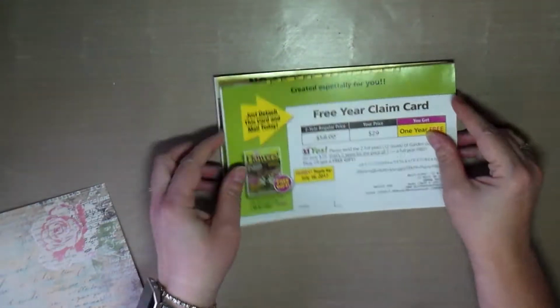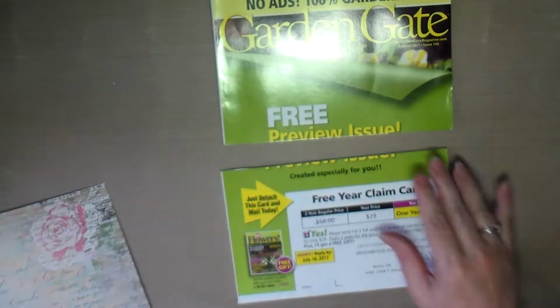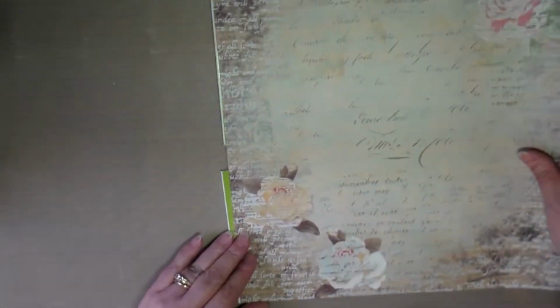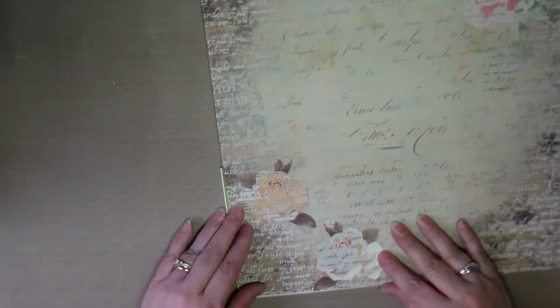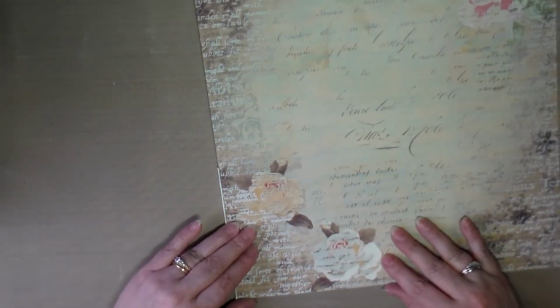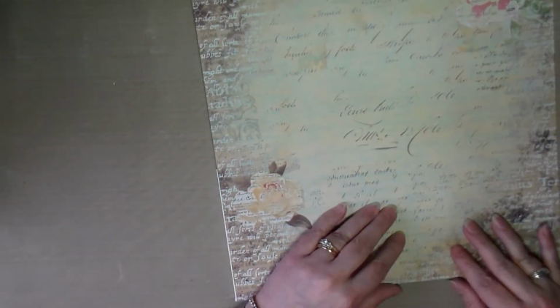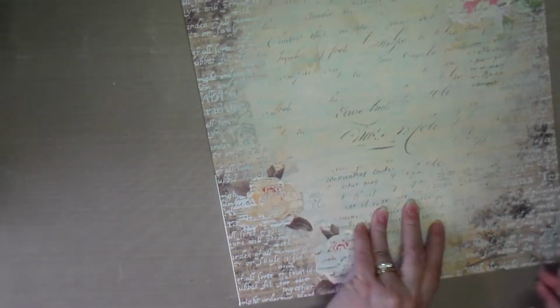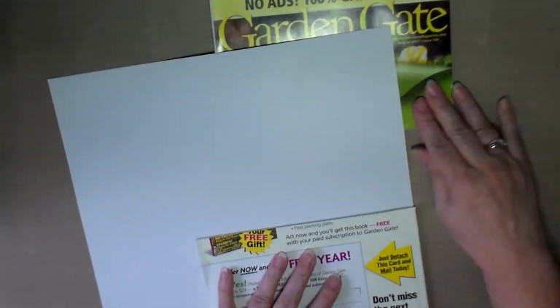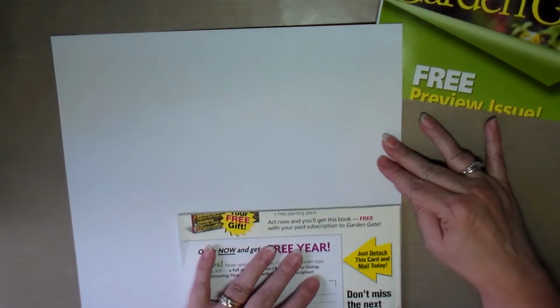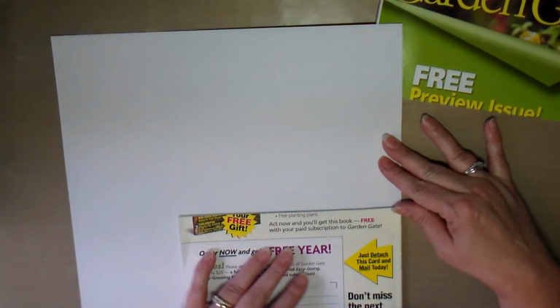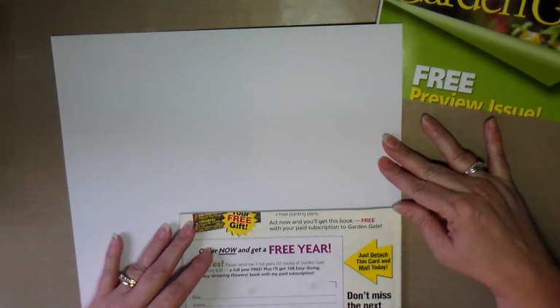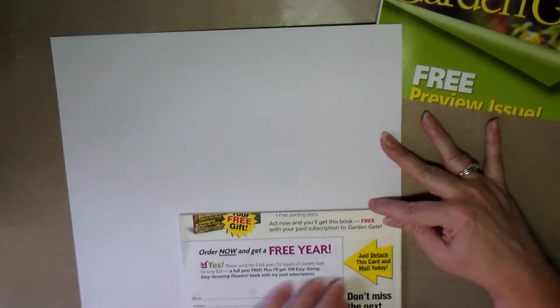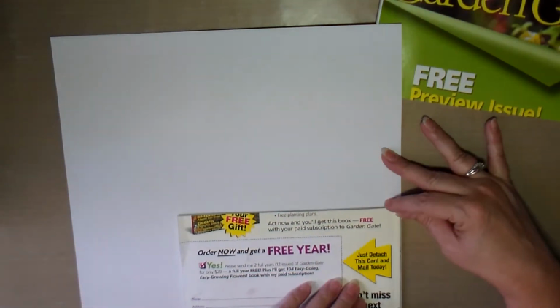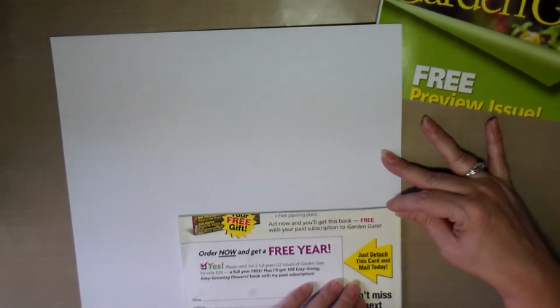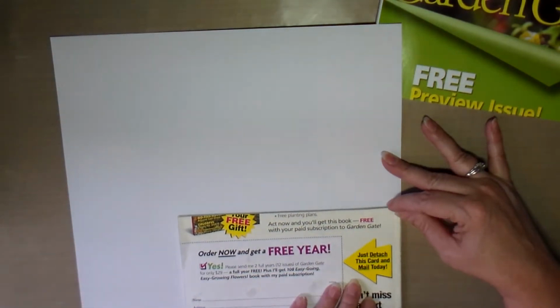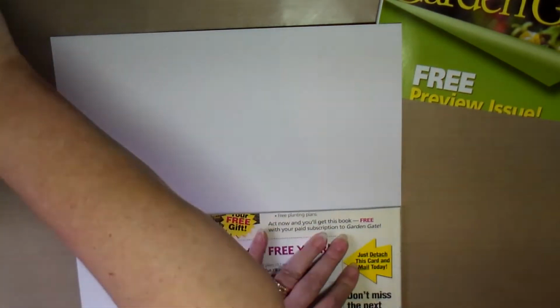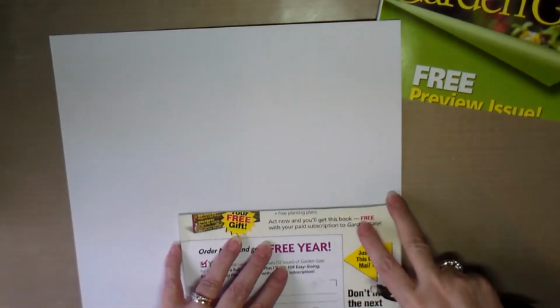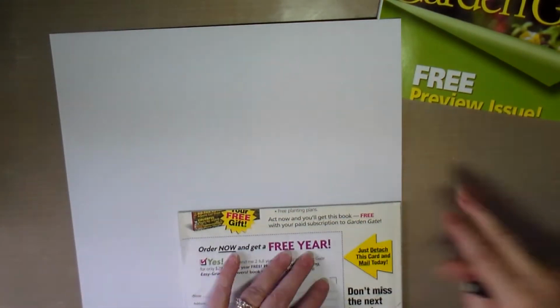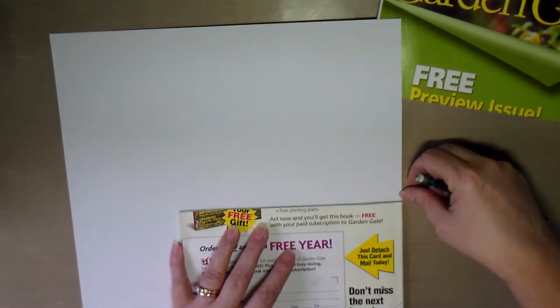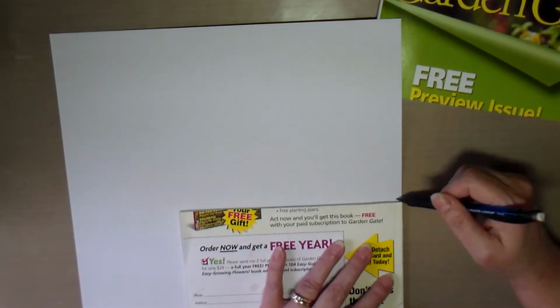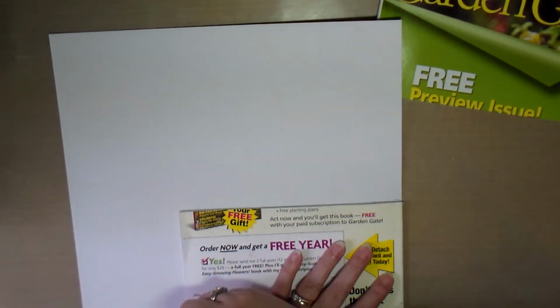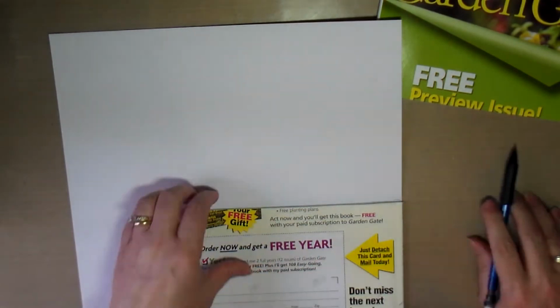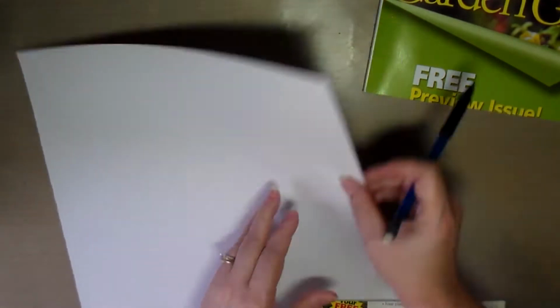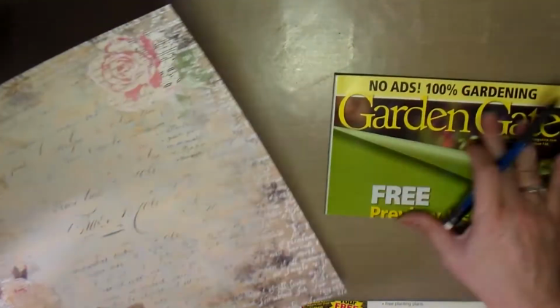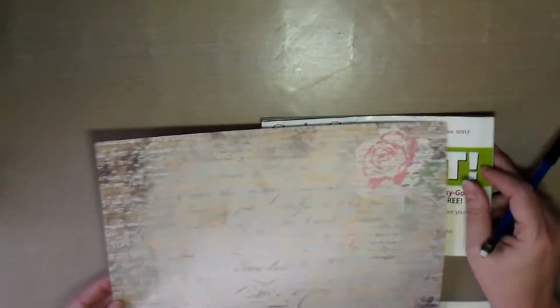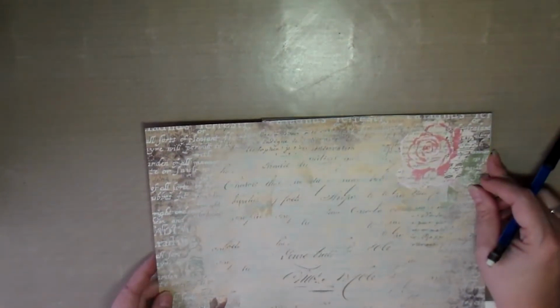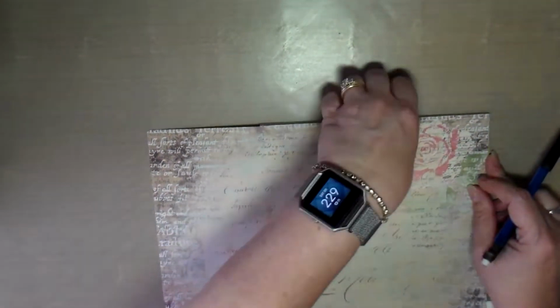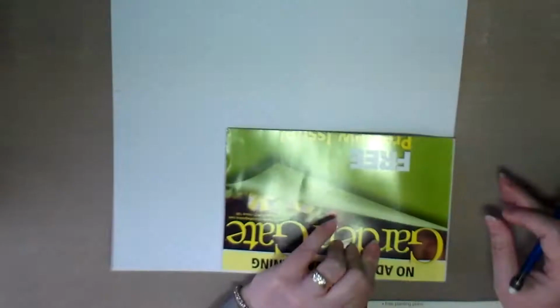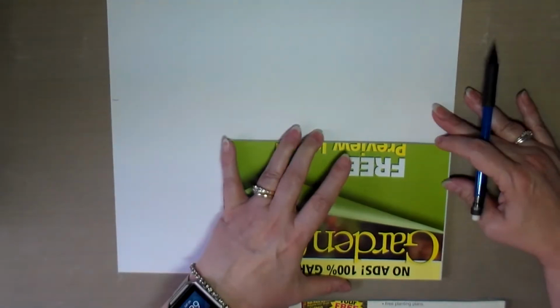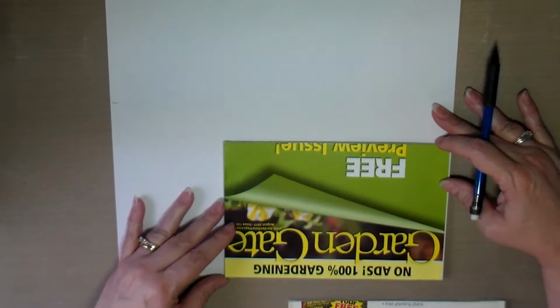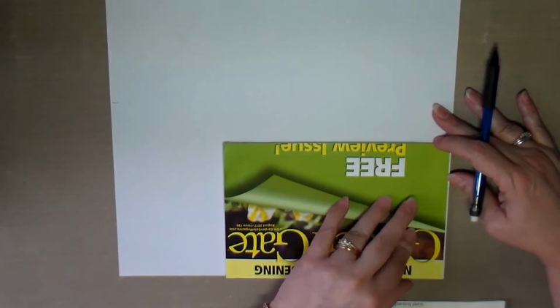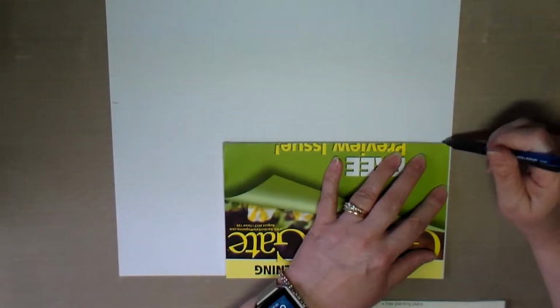This week I decided to do a magazine art journal. I had been thinking about using a magazine for an art journal for a long time, but I never got around to it.